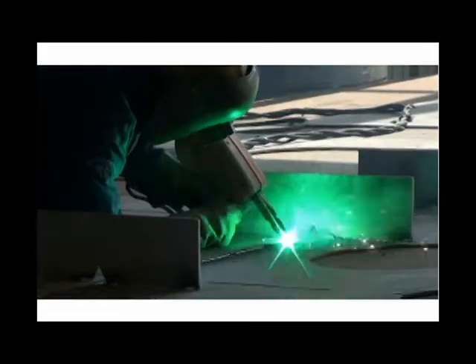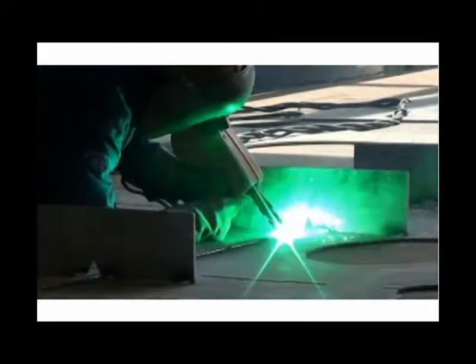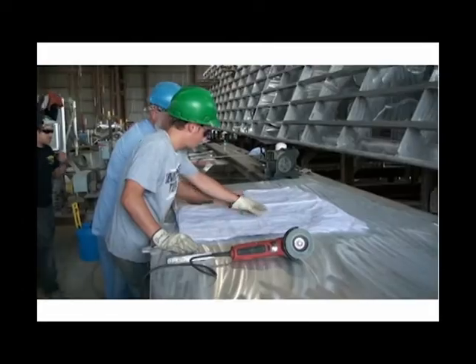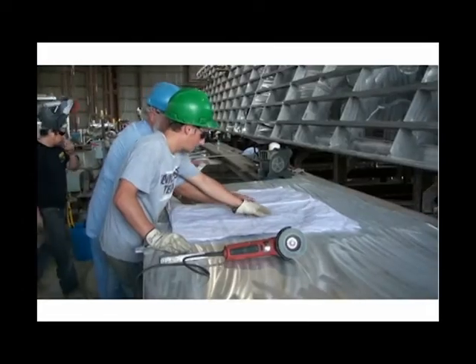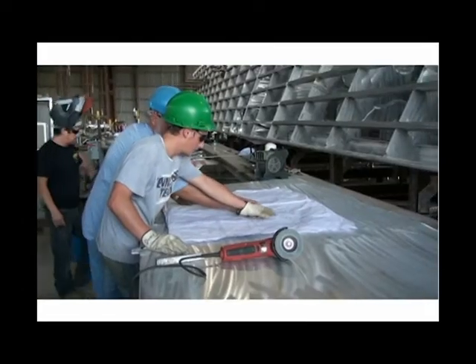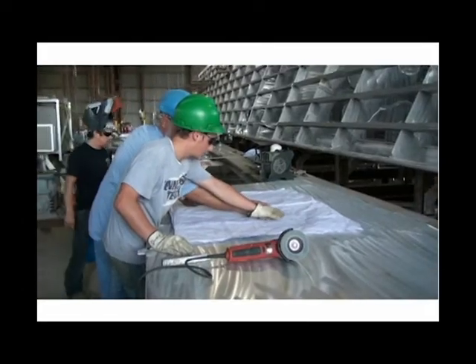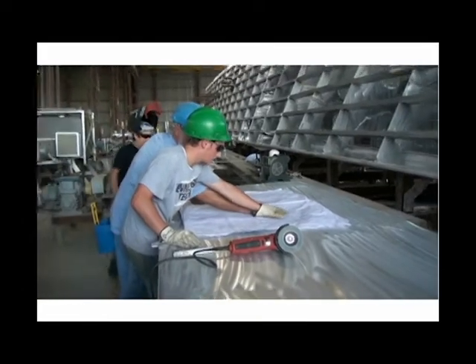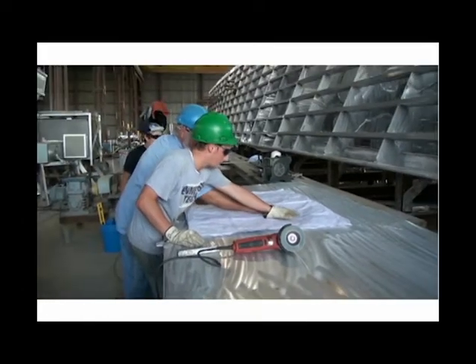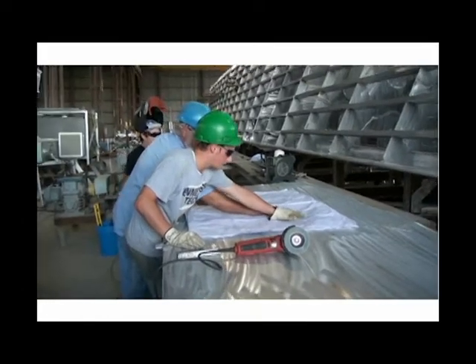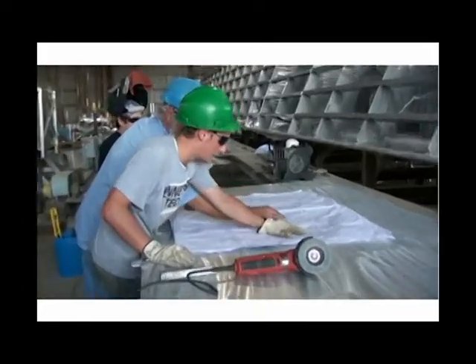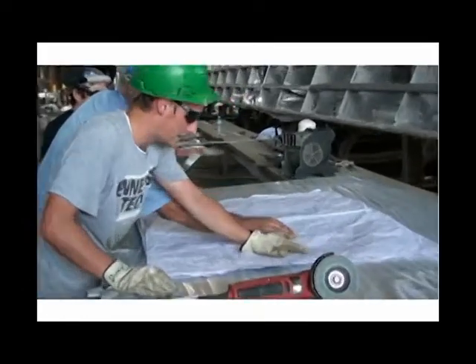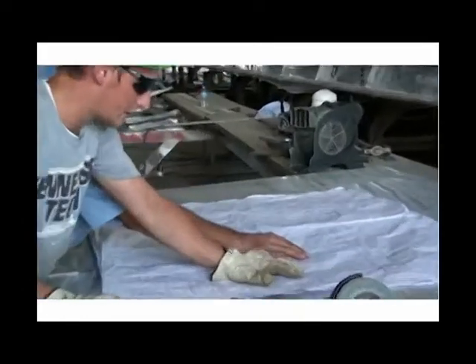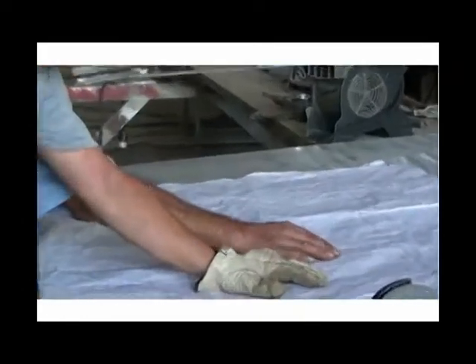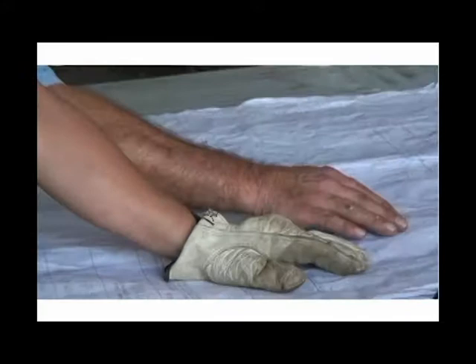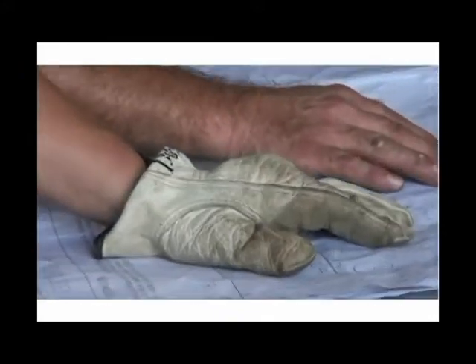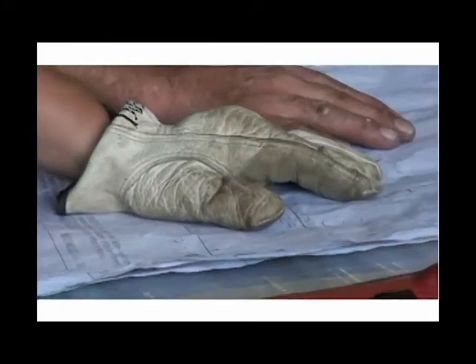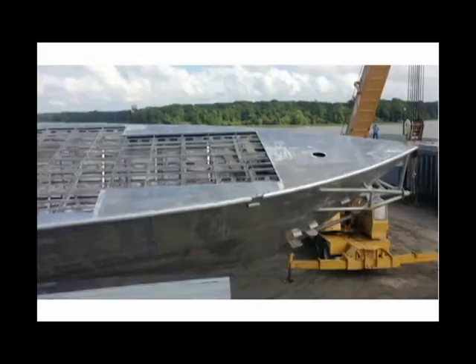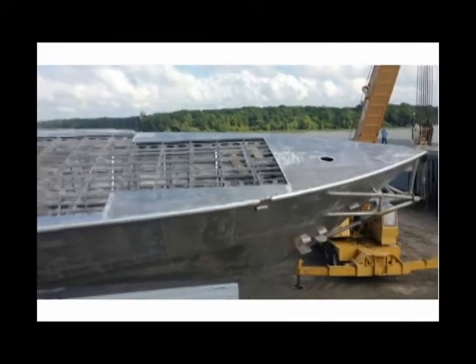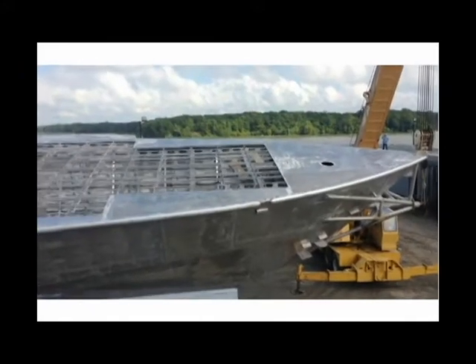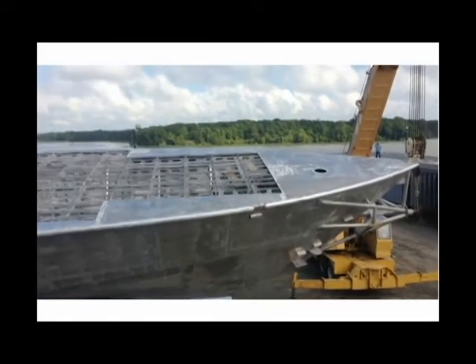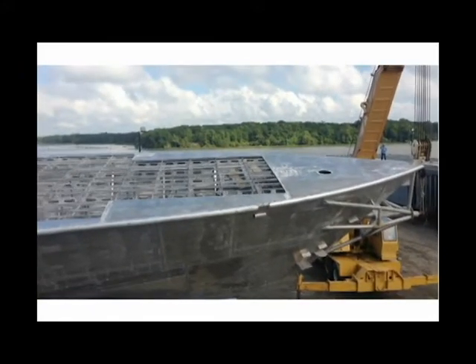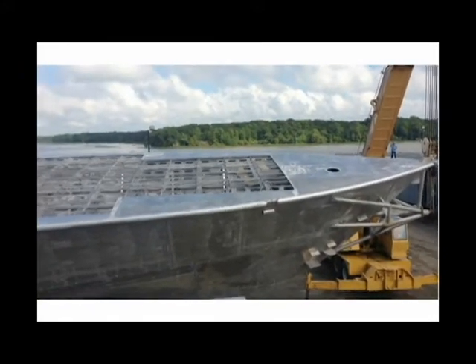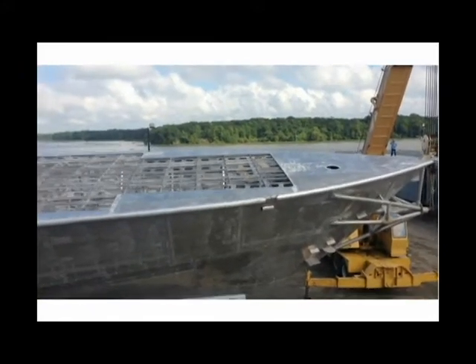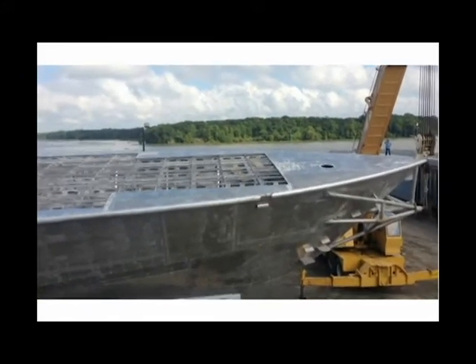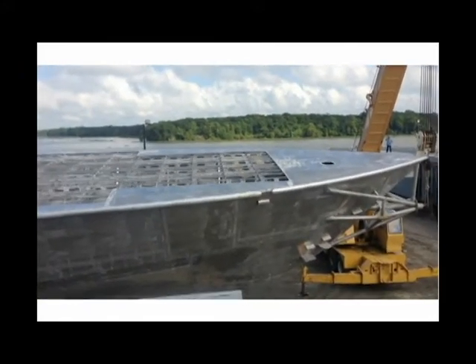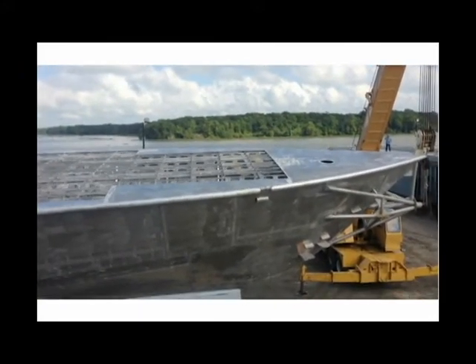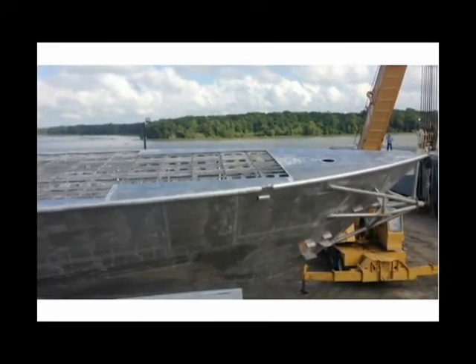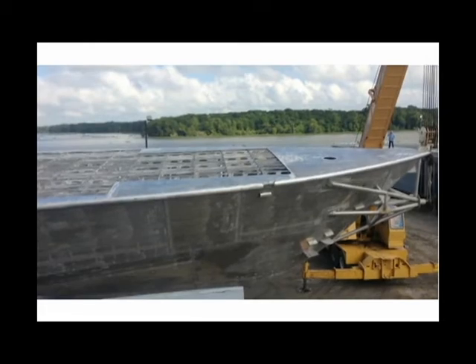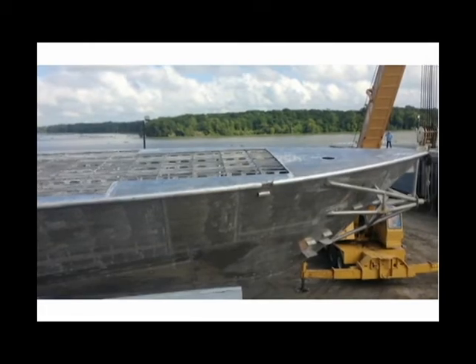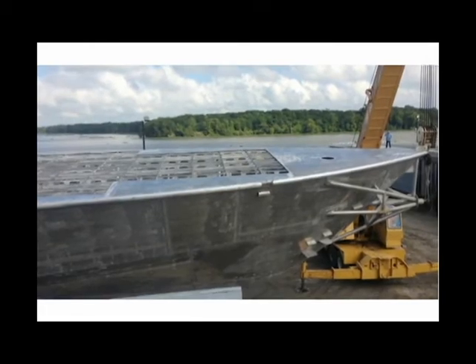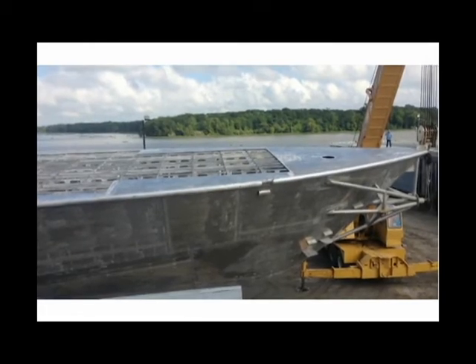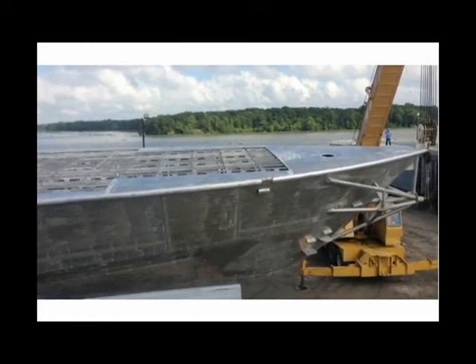Swift Ship's dedicated skilled labor force and quality construction techniques are the foundation that drives its innovative vision, generous spirit, and steadfast desire to achieve results for its clients.